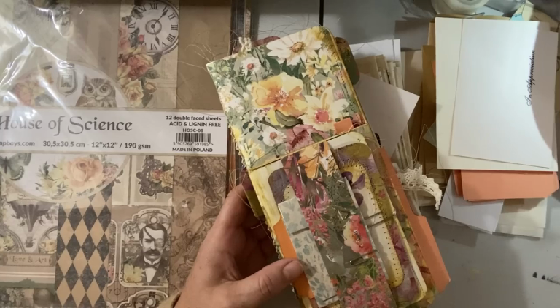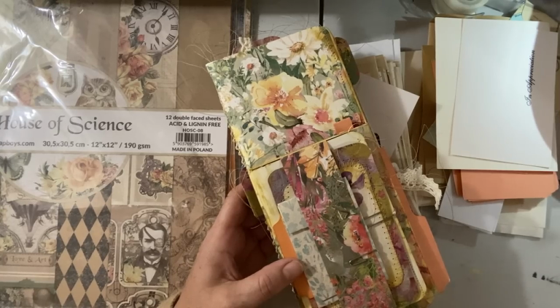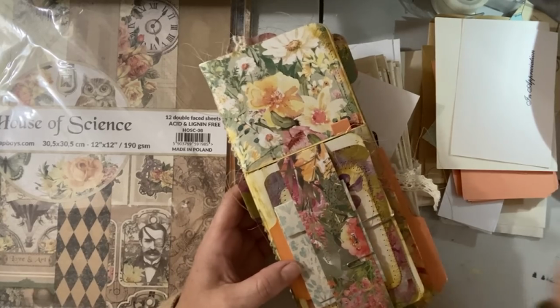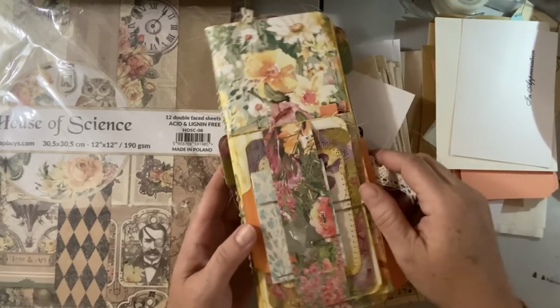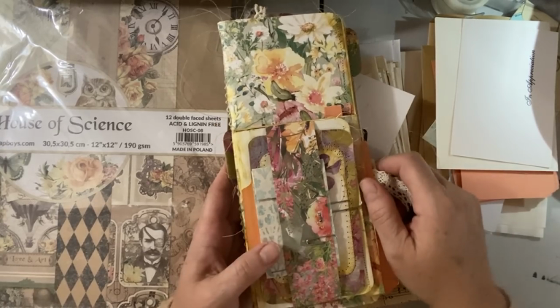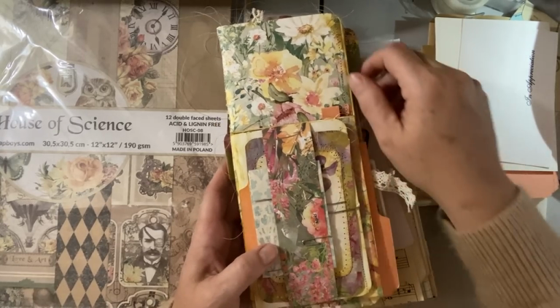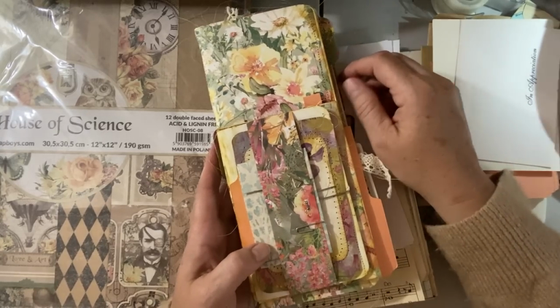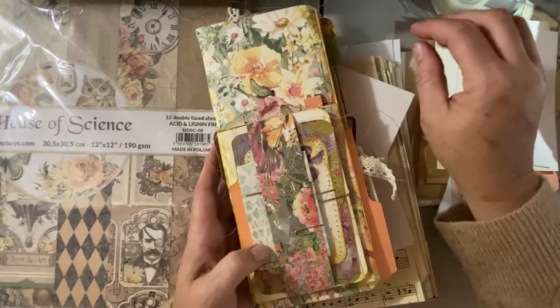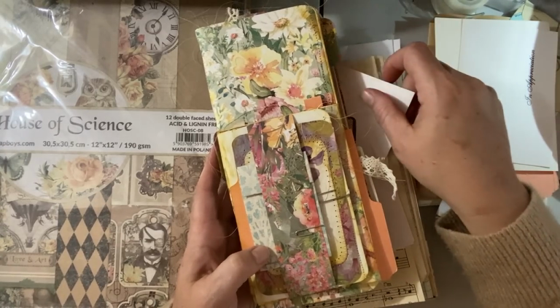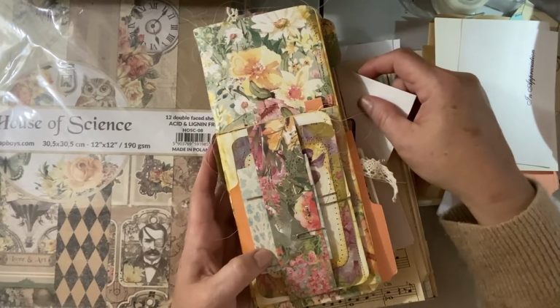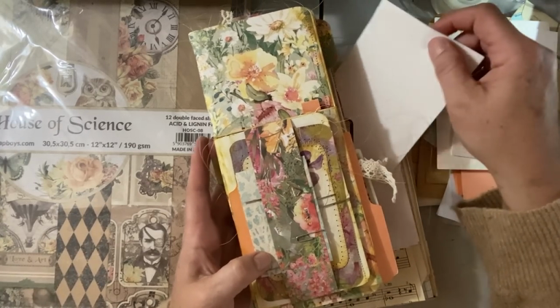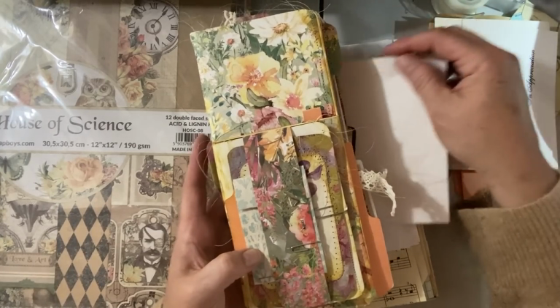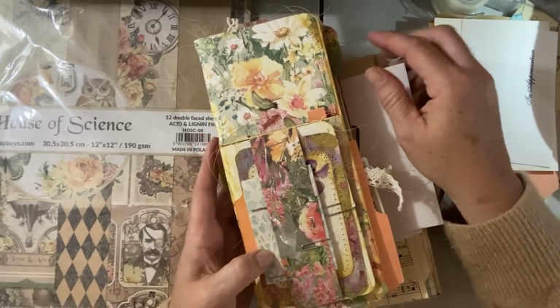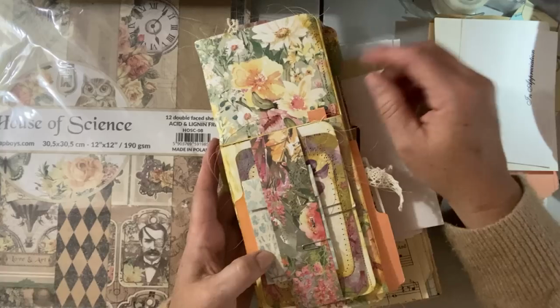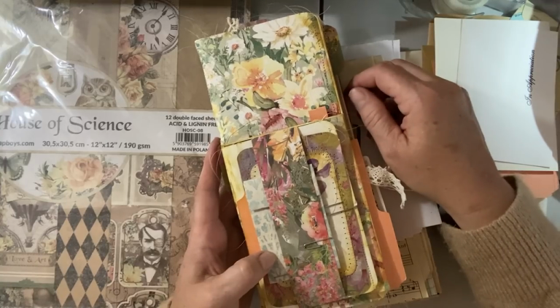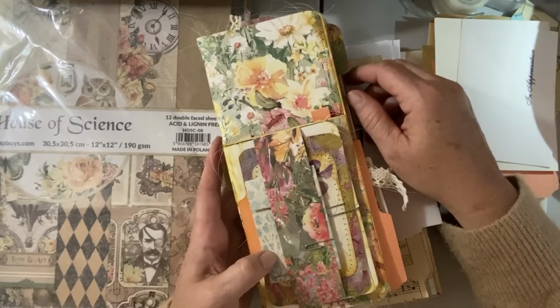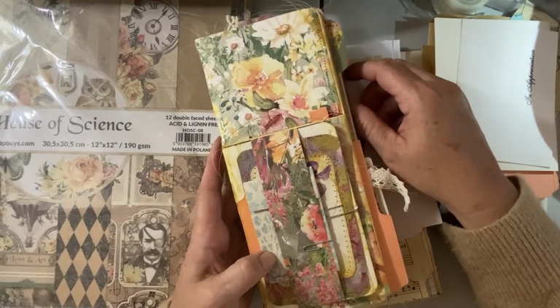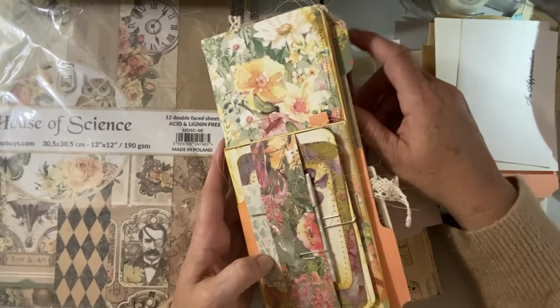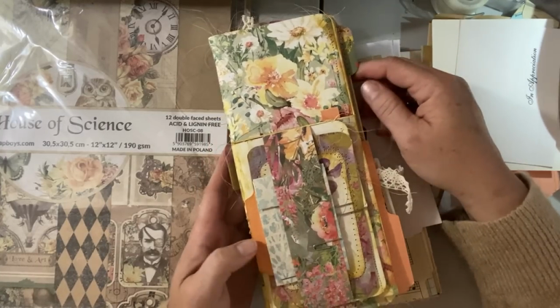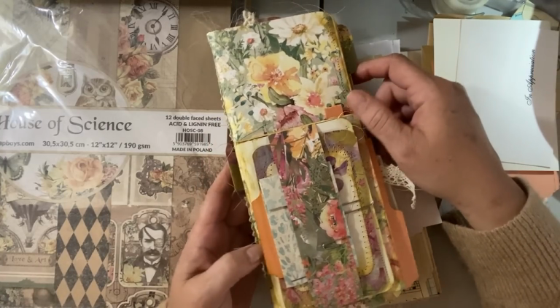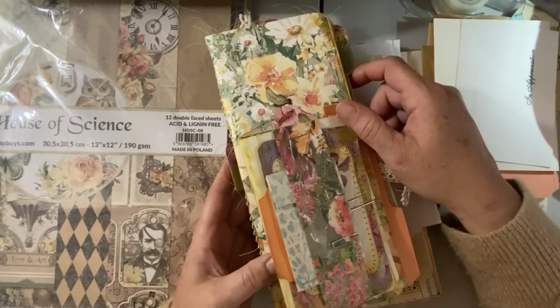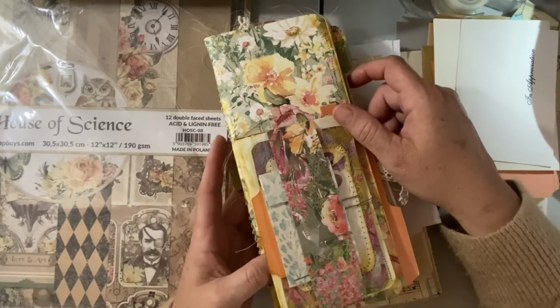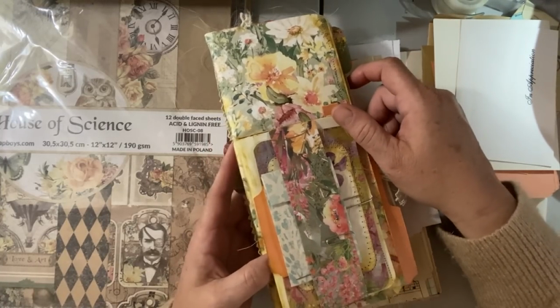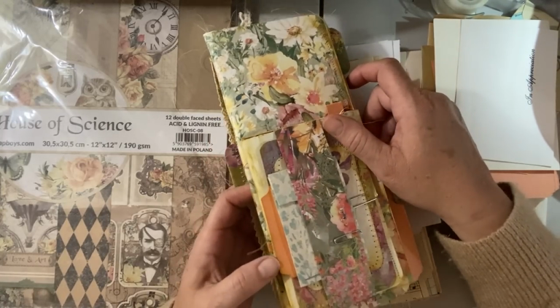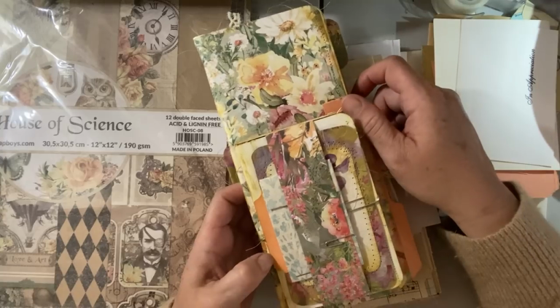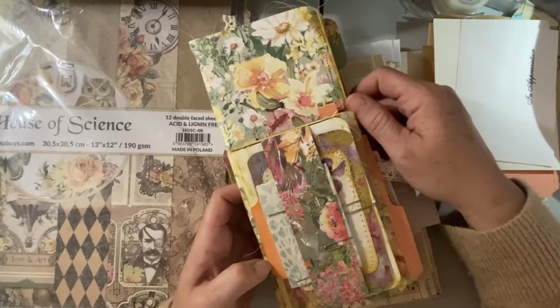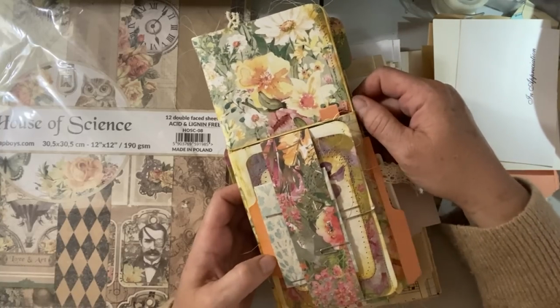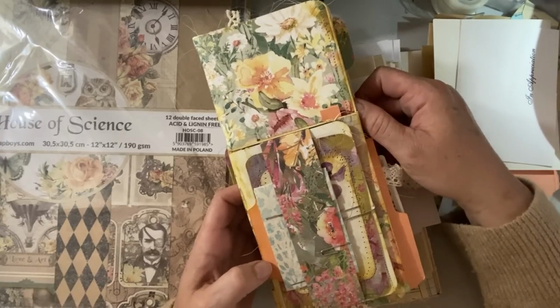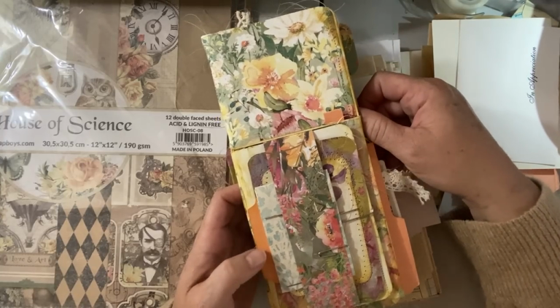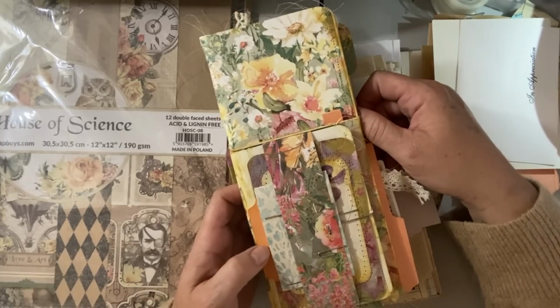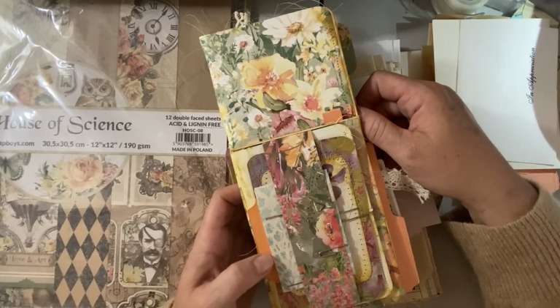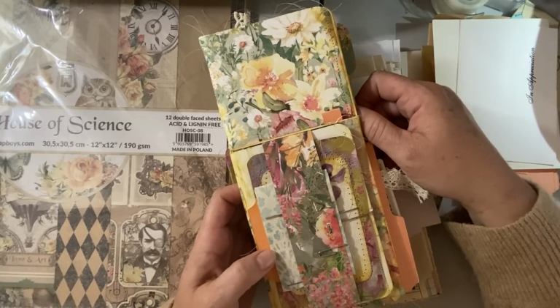Hello everyone, Michelle here from the Creative Cove. Thanks for joining me today. It is Friday, just before Canada Day long weekend, so happy Canada Day to all my fellow Canadians out there.